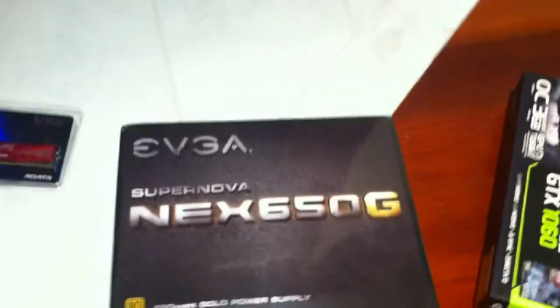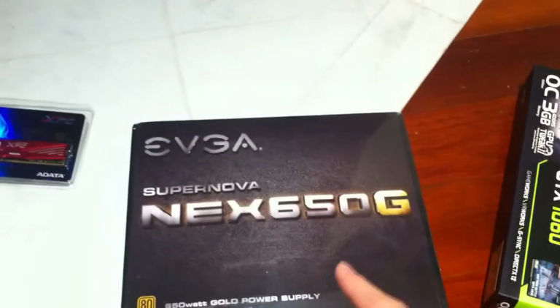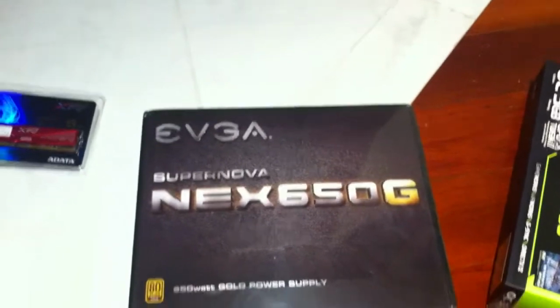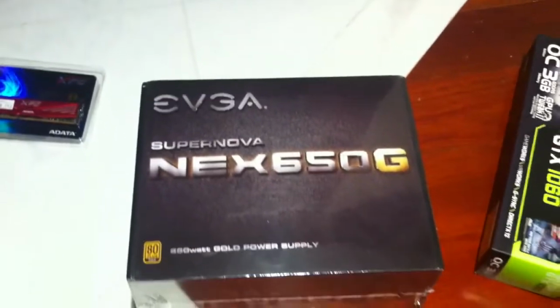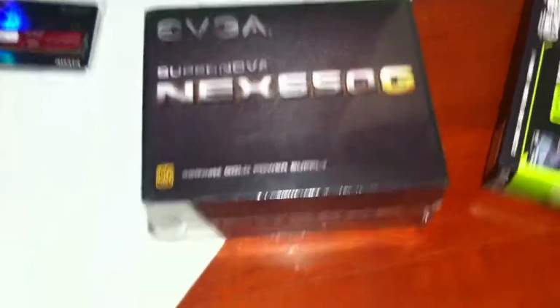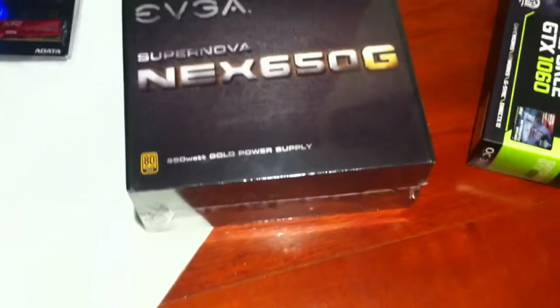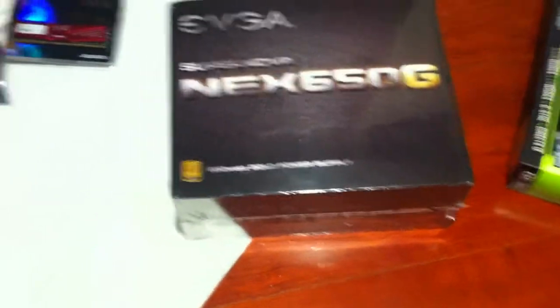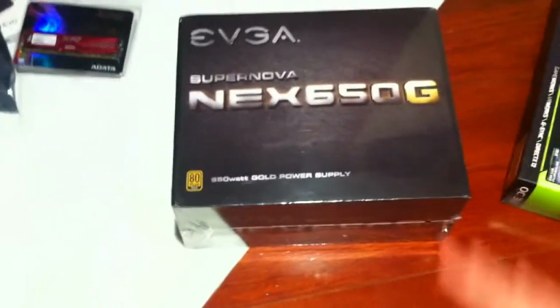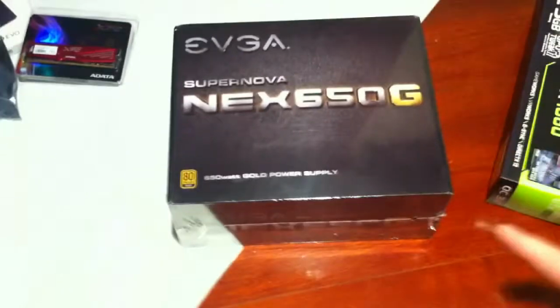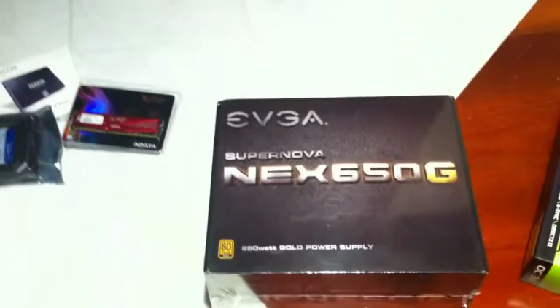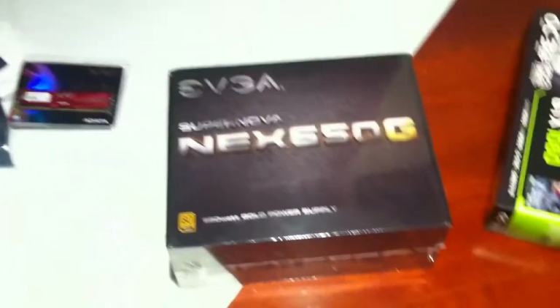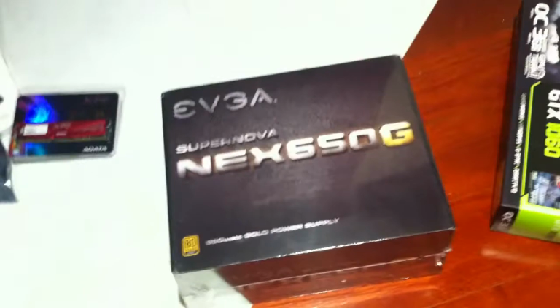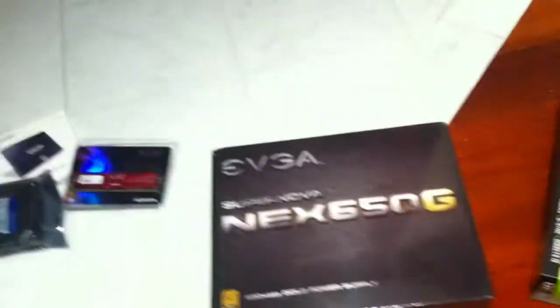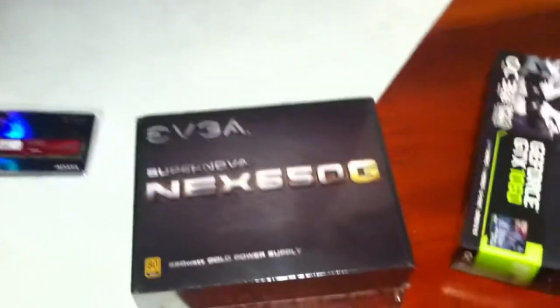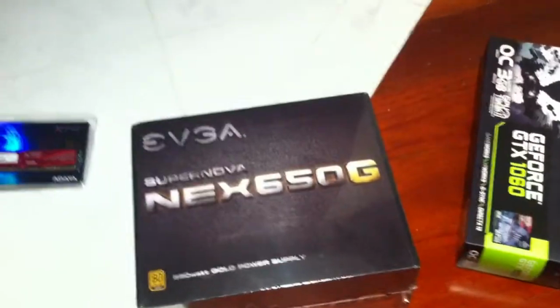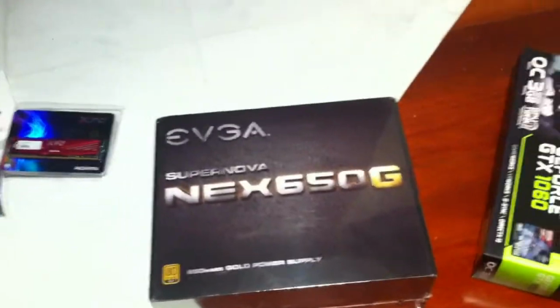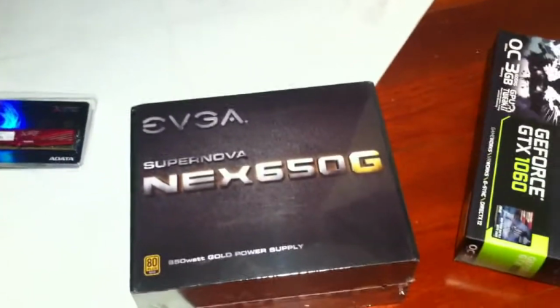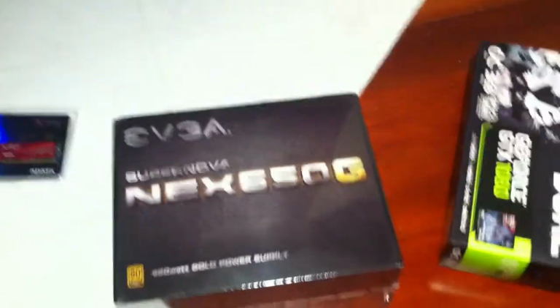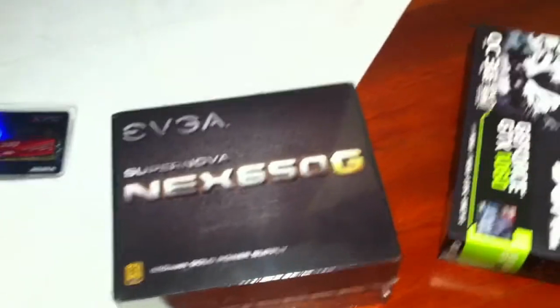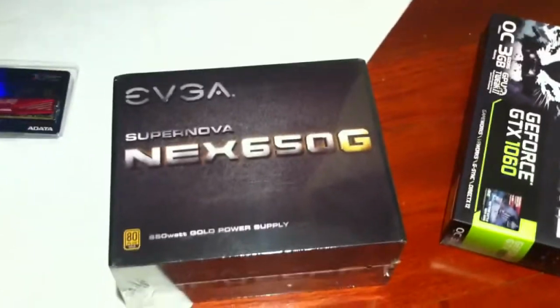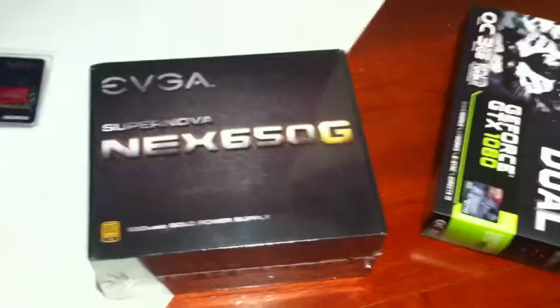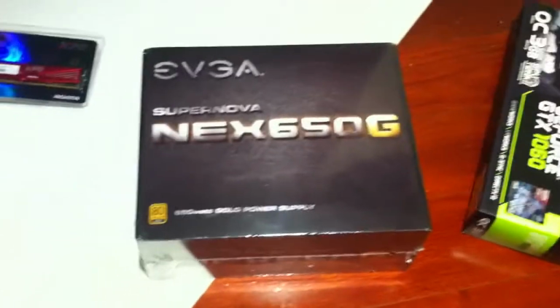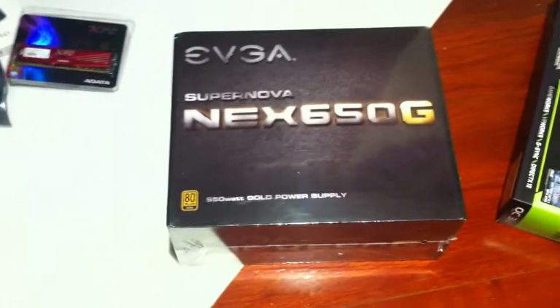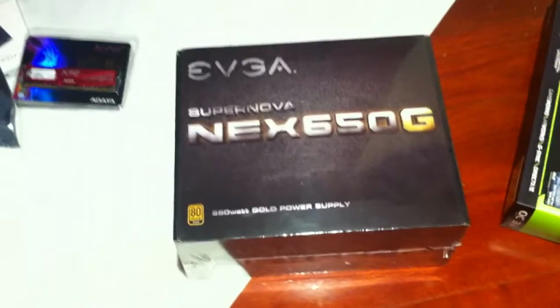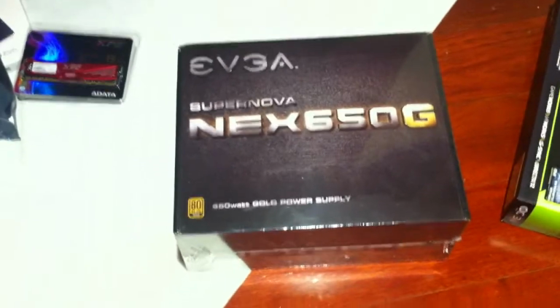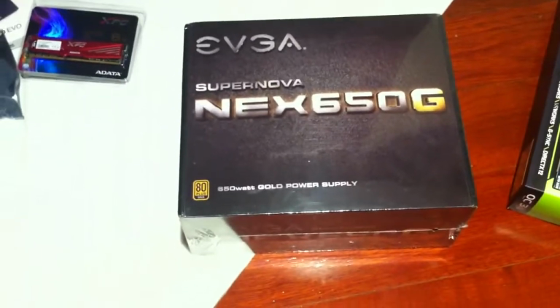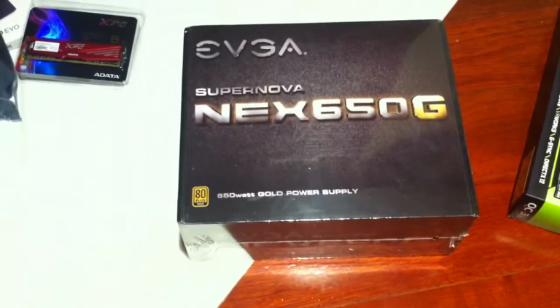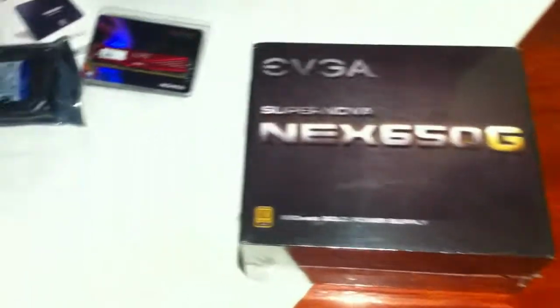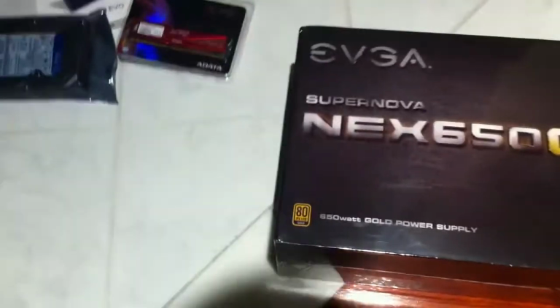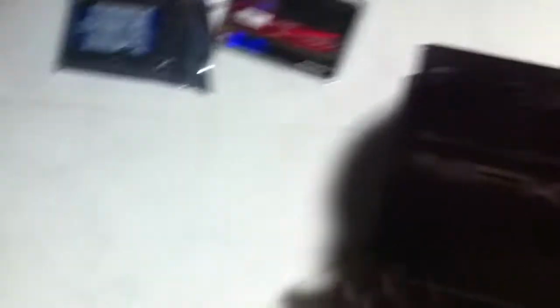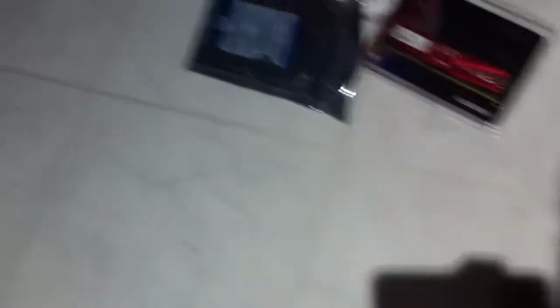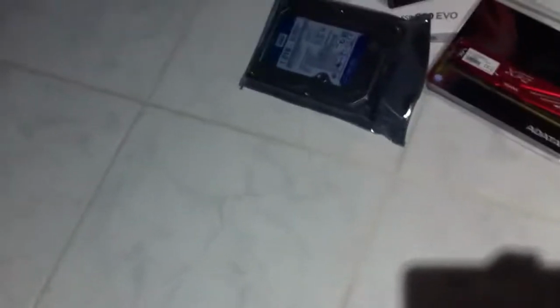This one is fully modular, and the reason we're getting this is because we're going a little eye candy — we're gonna buy some custom cables, just maybe the ATX cables, the PCIe, and the CPU. A little bit of eye candy in there; my brother wants that for some reason.